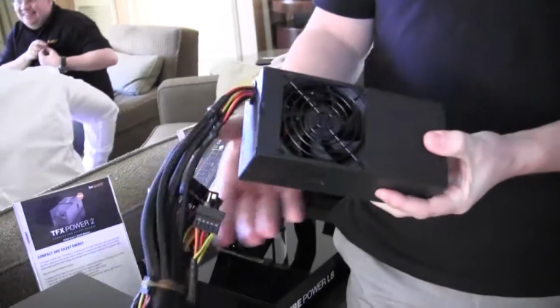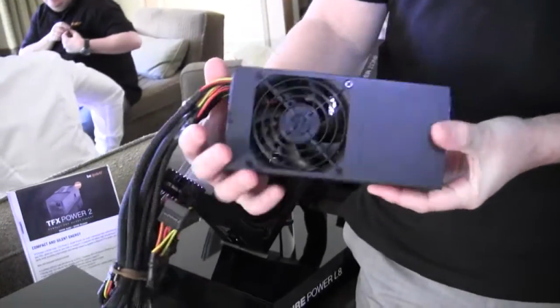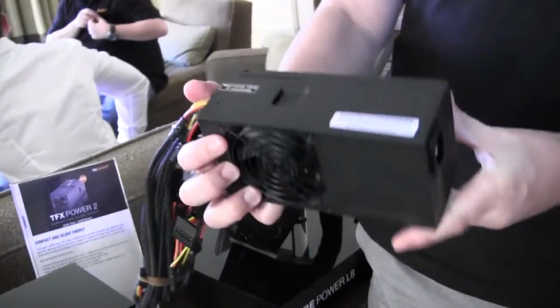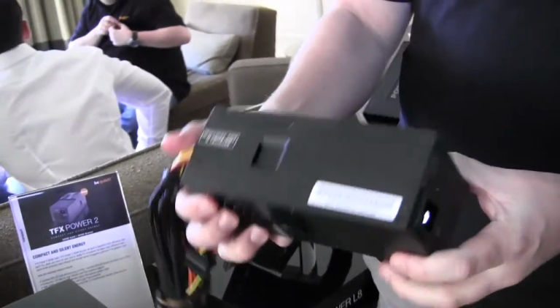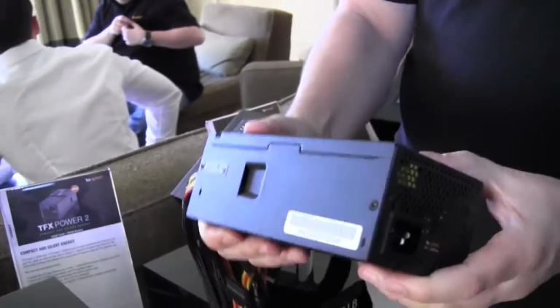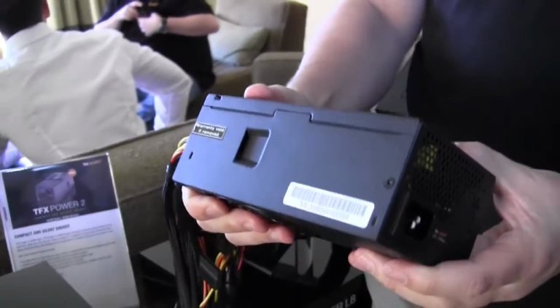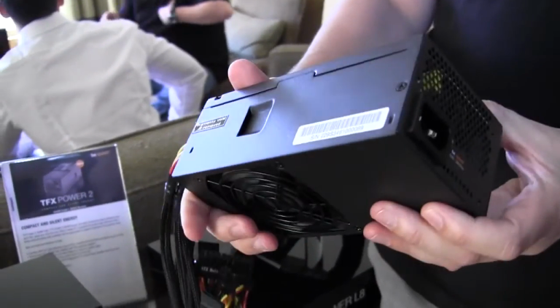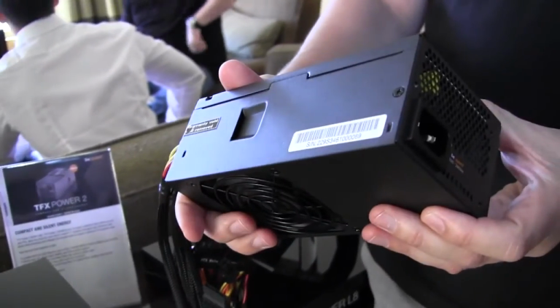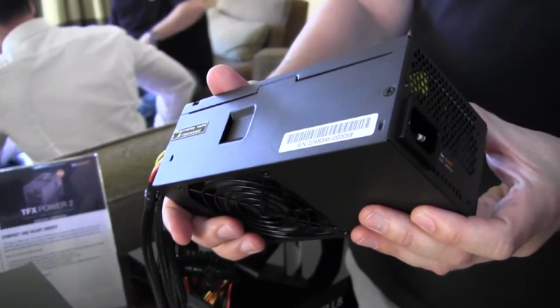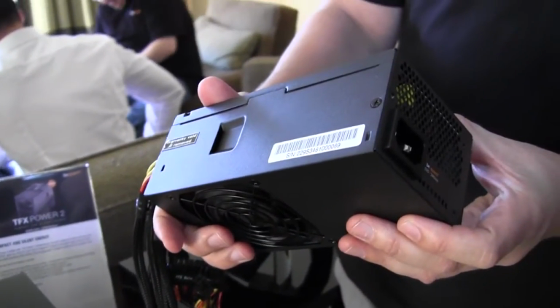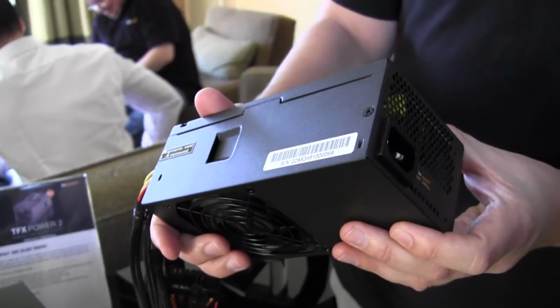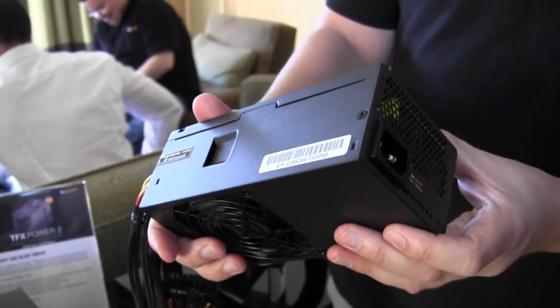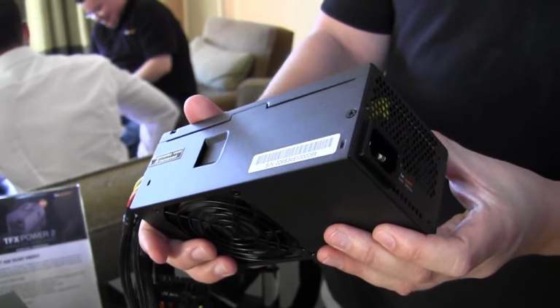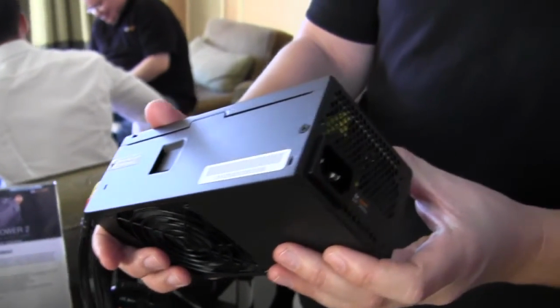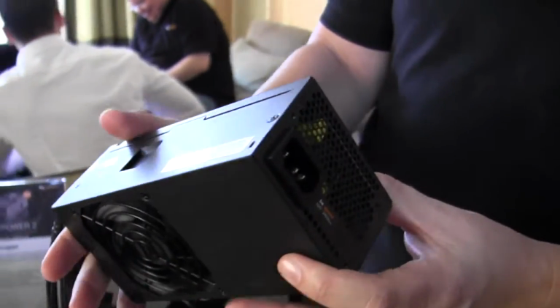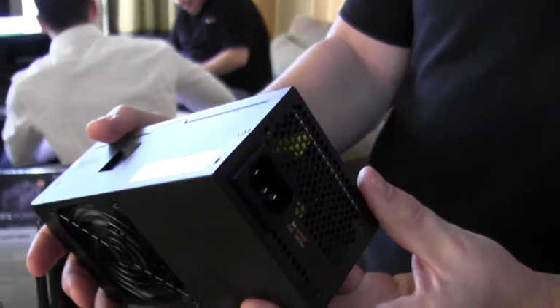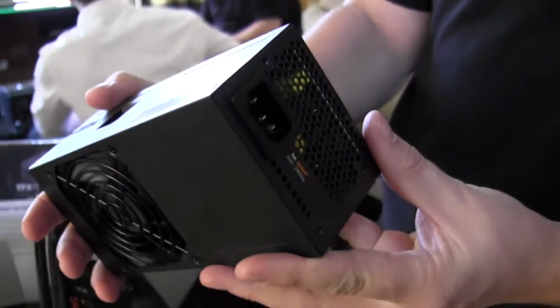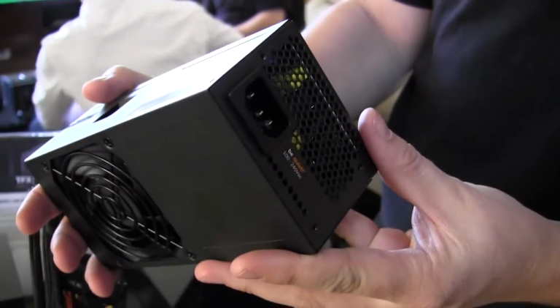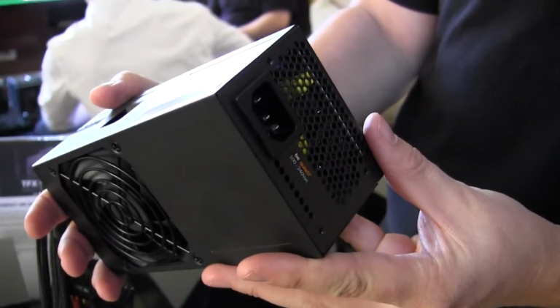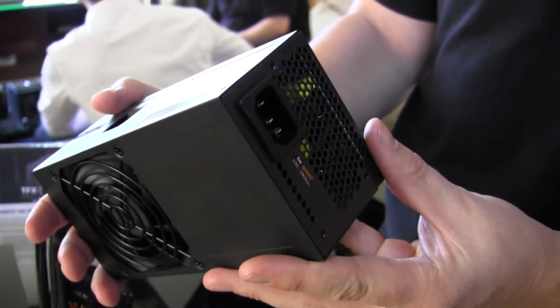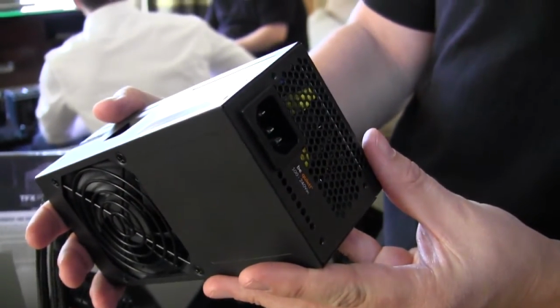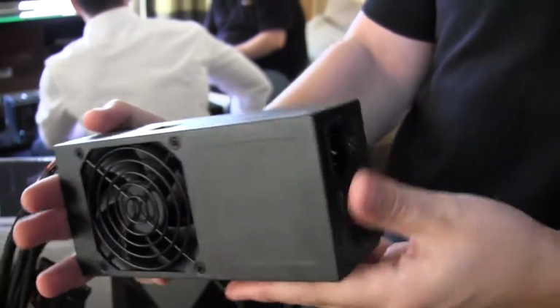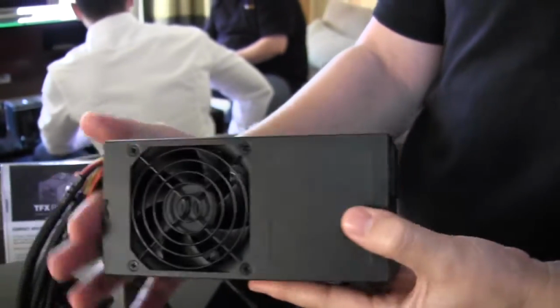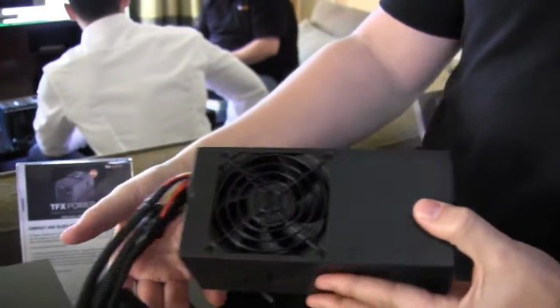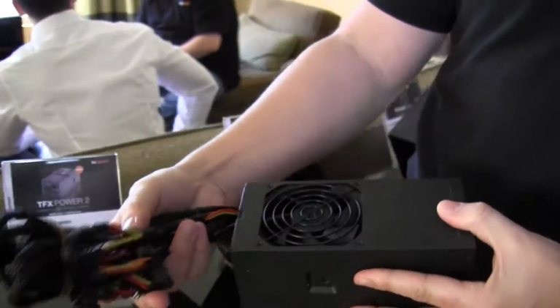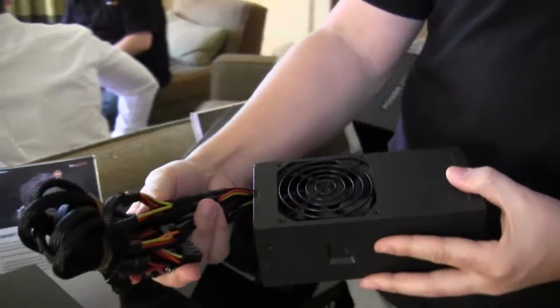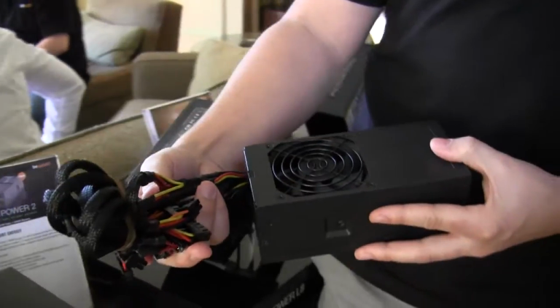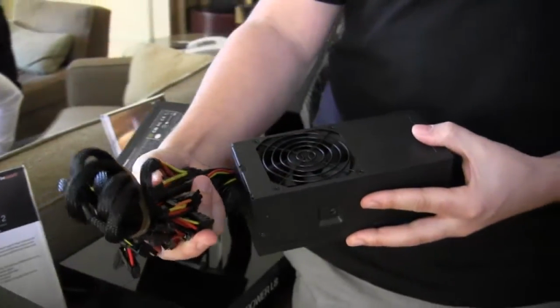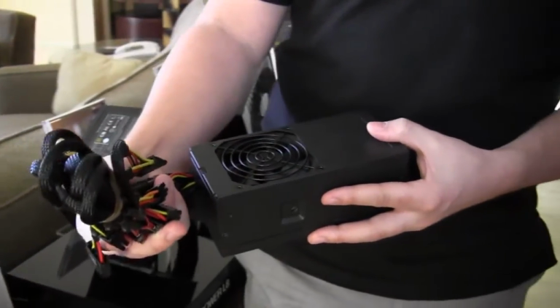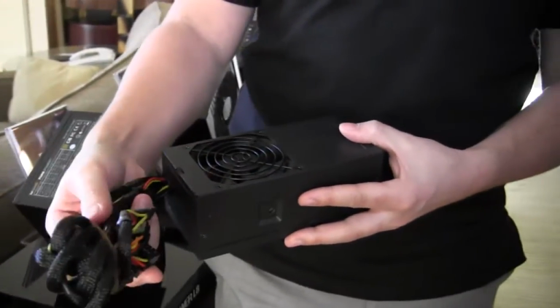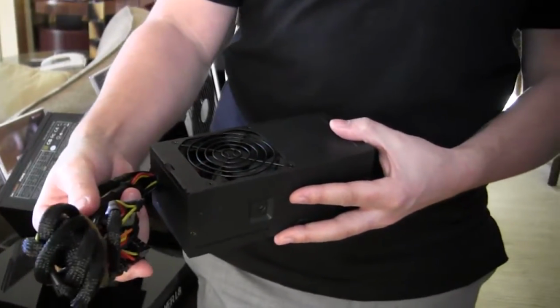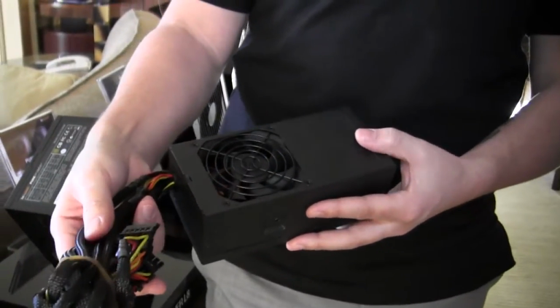Those ones are coming in 80 Plus Gold and 80 Plus Bronze, both 300 watts. And you can already run a really cool system with those.